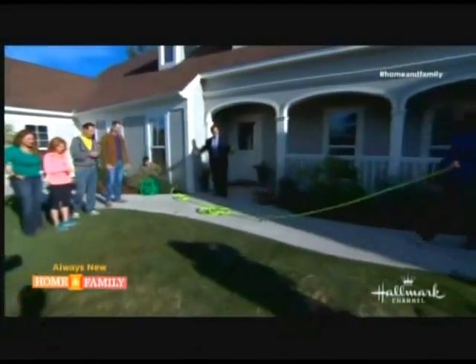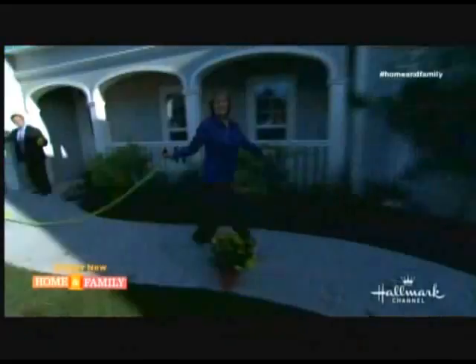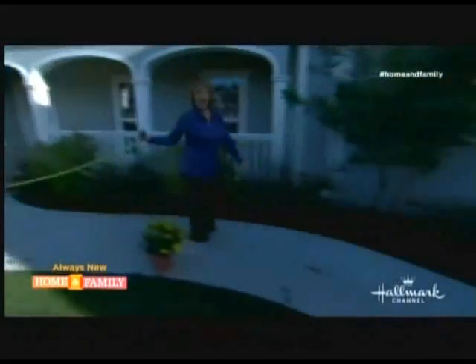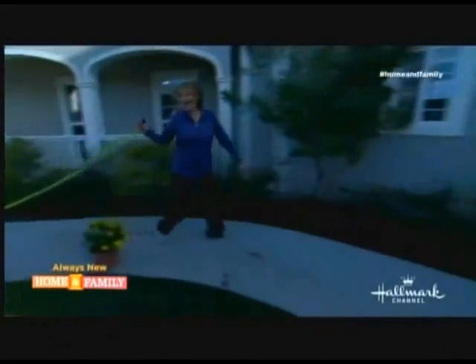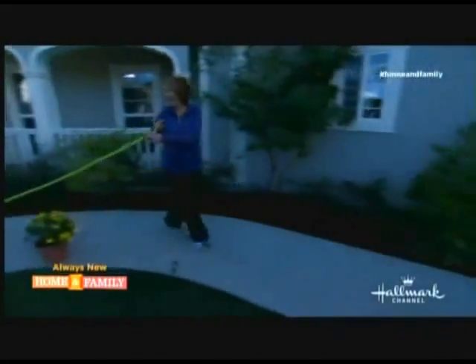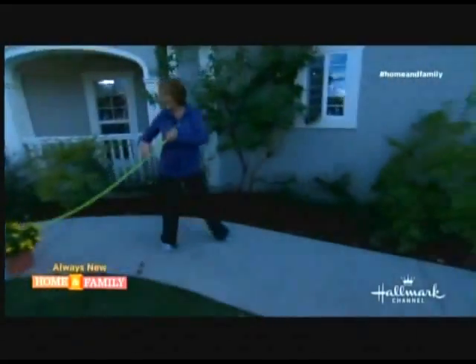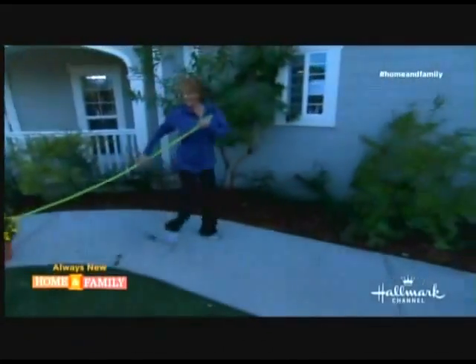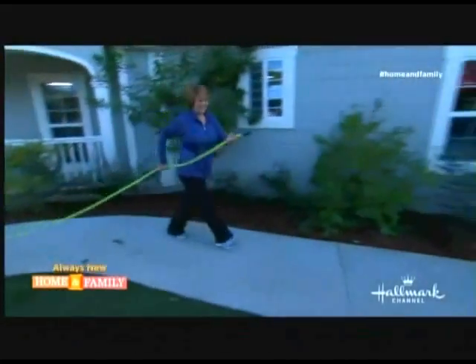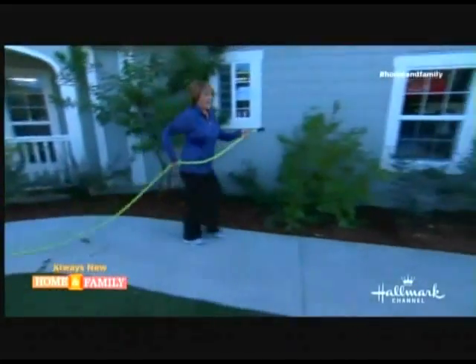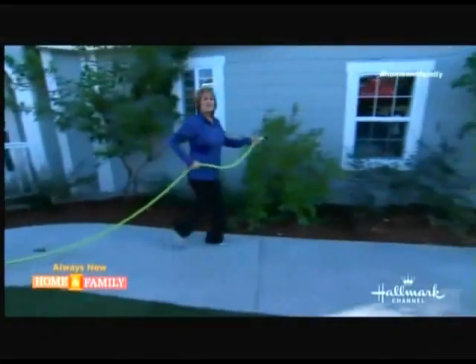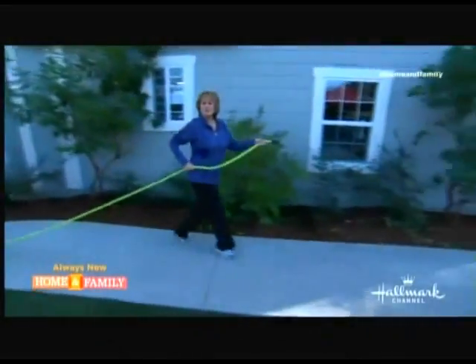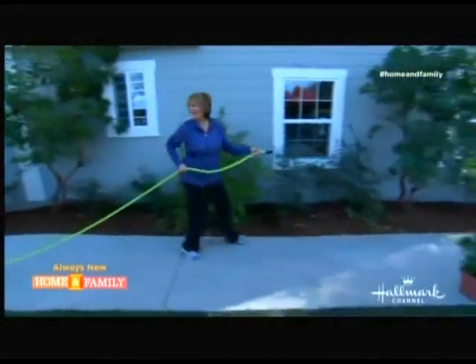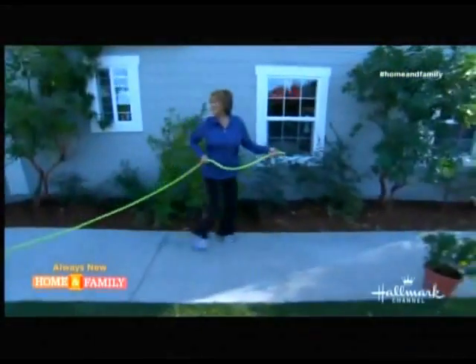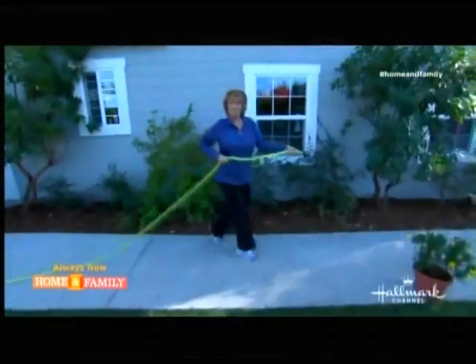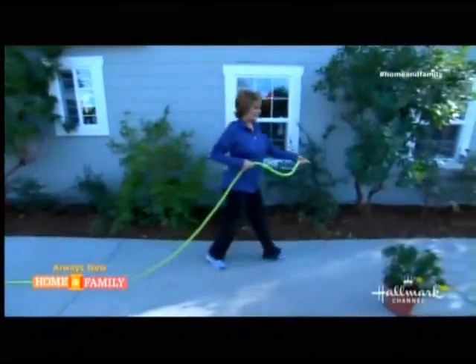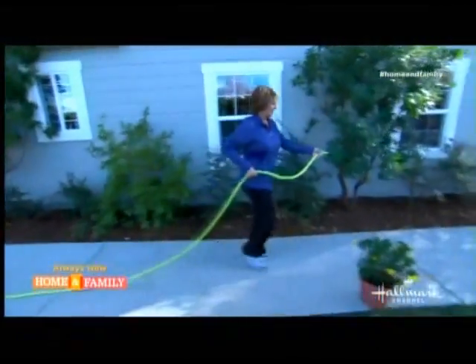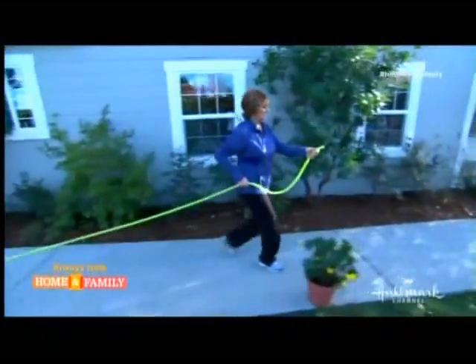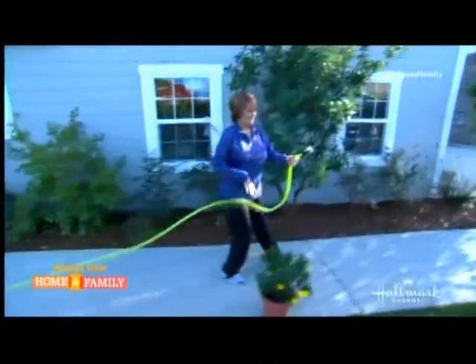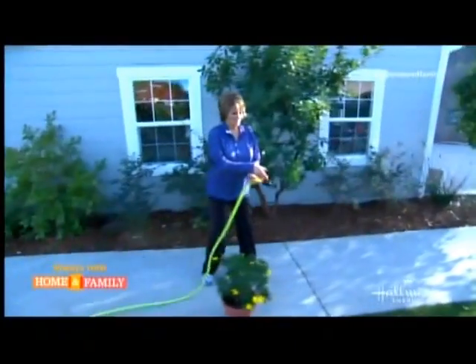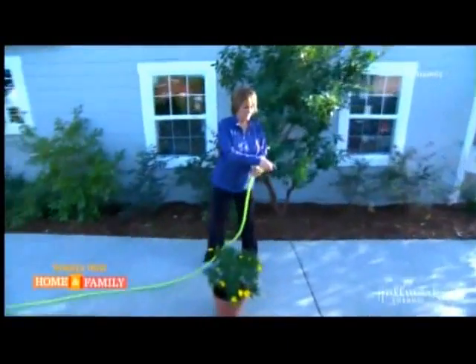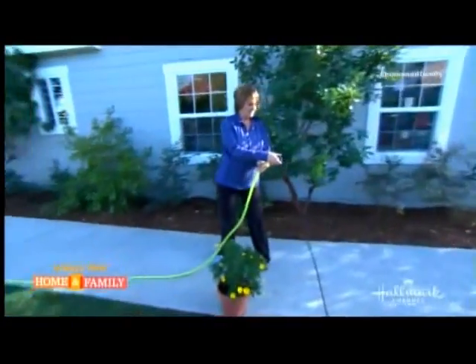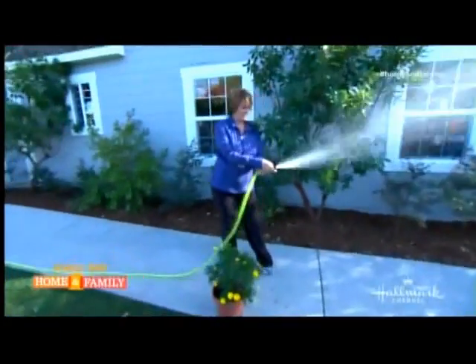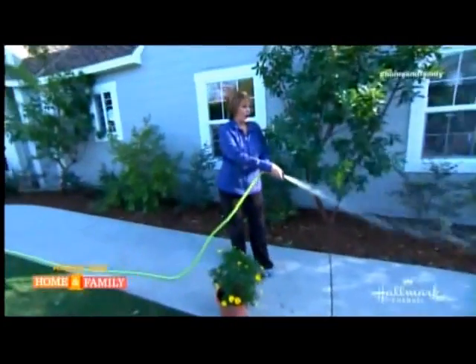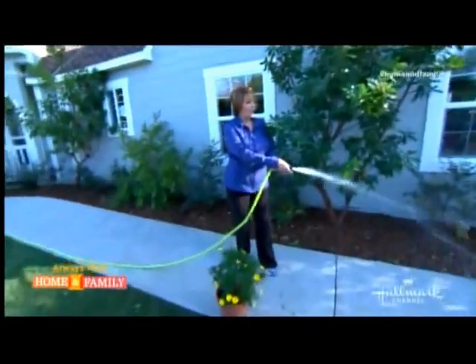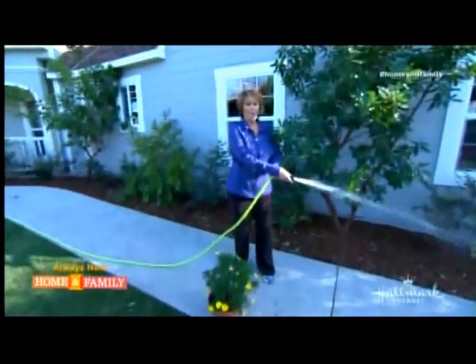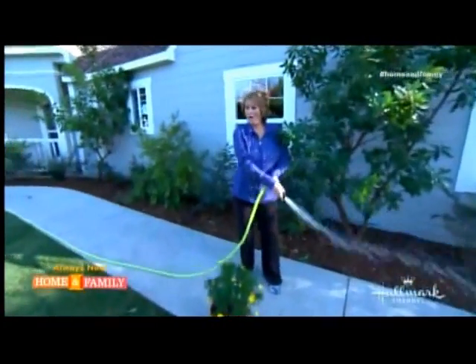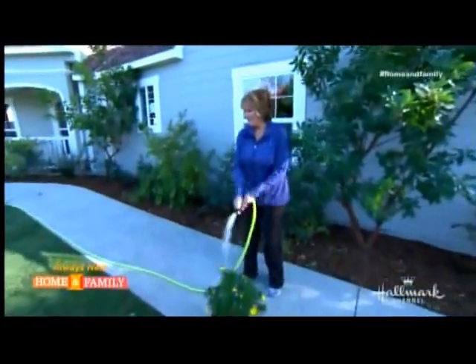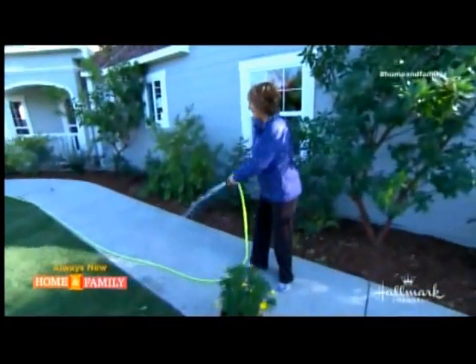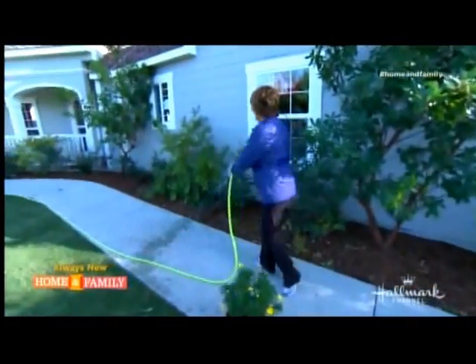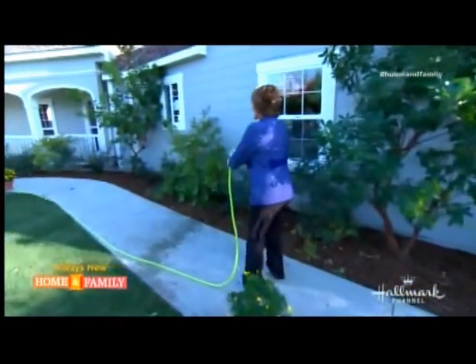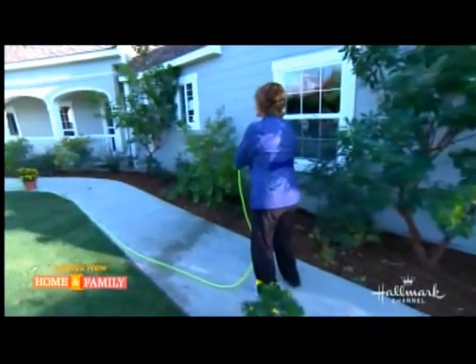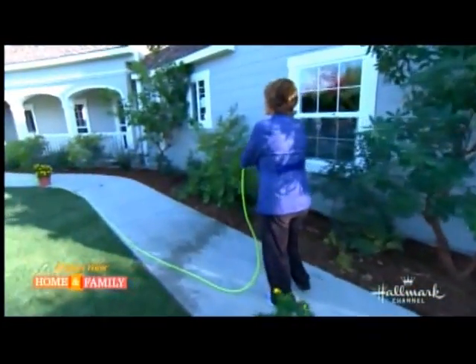She's going to pull it all the way down there. Wow. And it's so light, this is so light. Look at this. I'm going to turn it on. Oh! Fabulous. I love it.